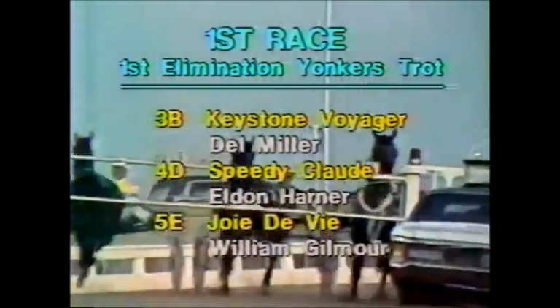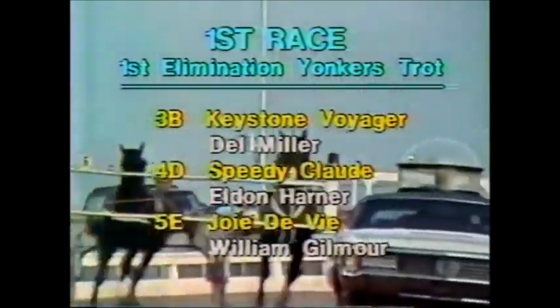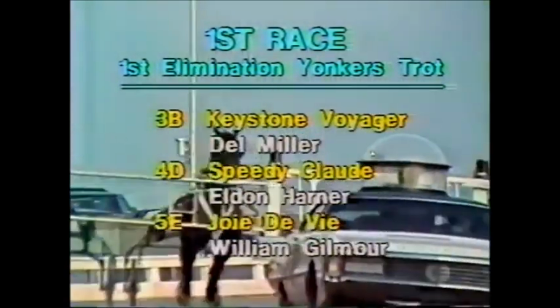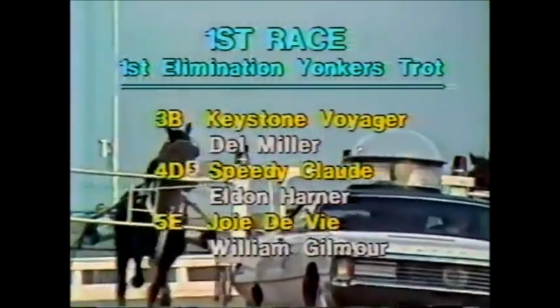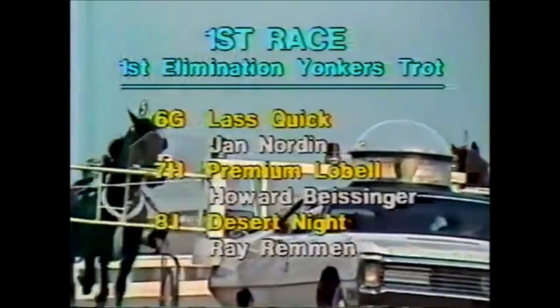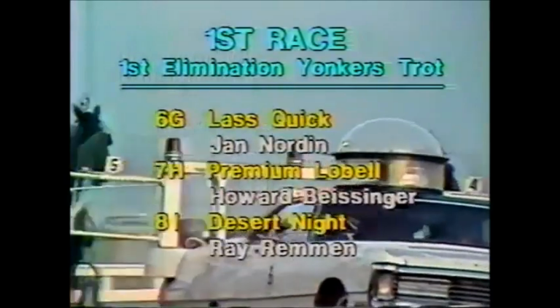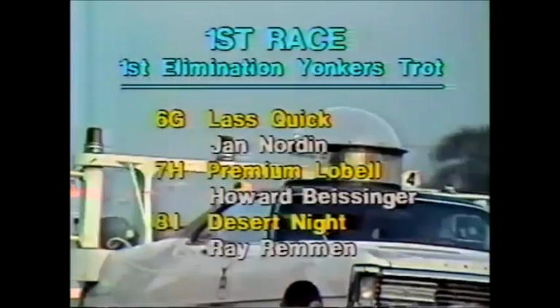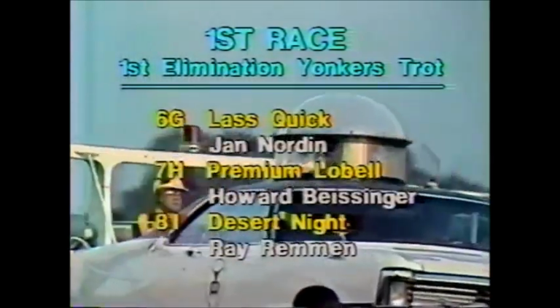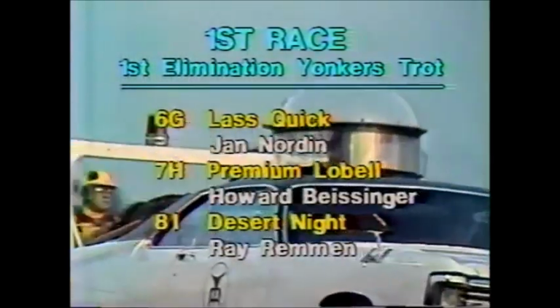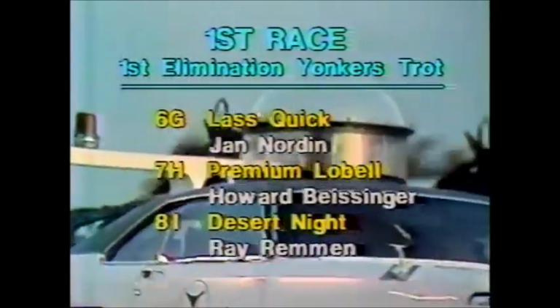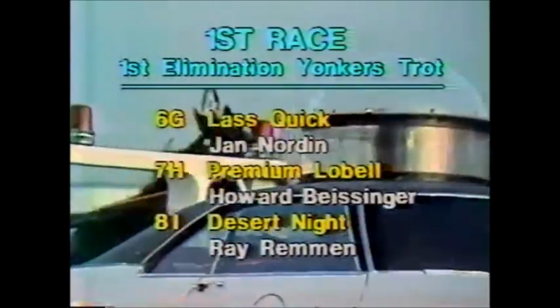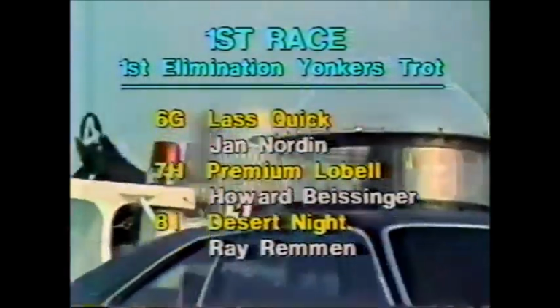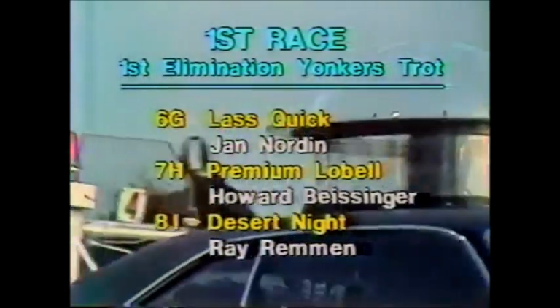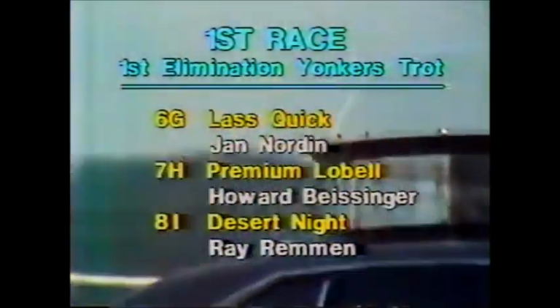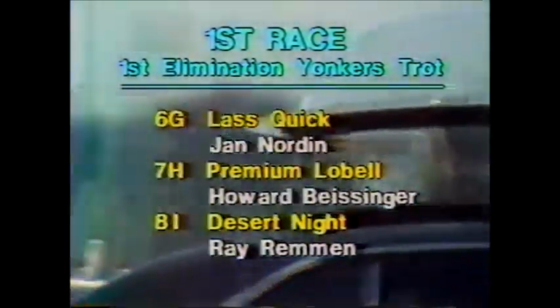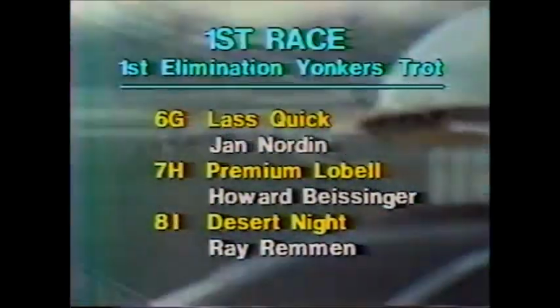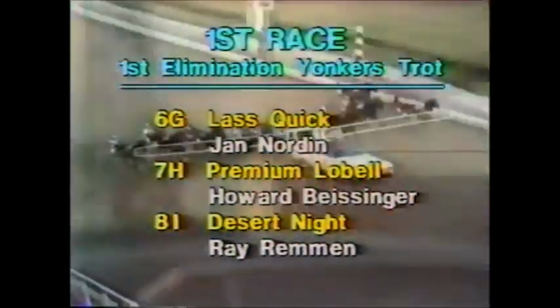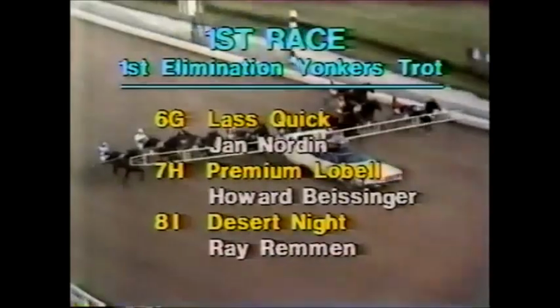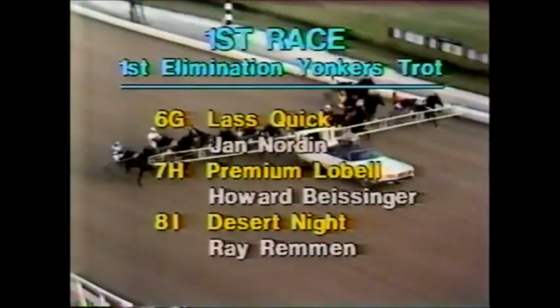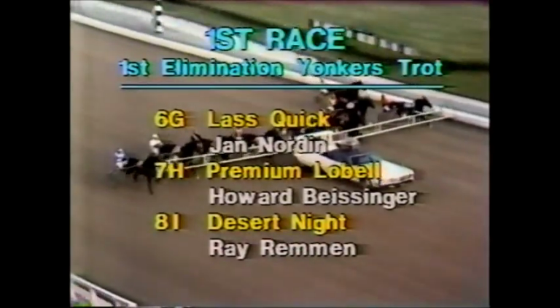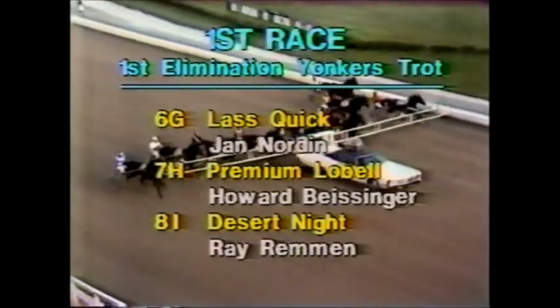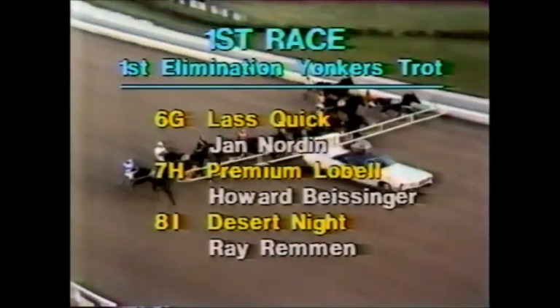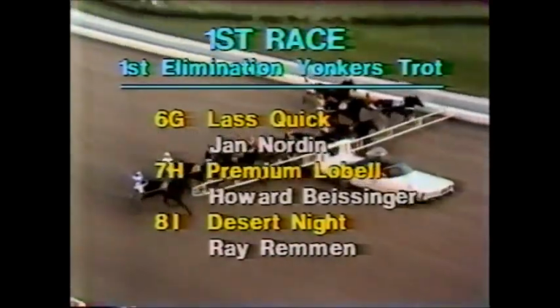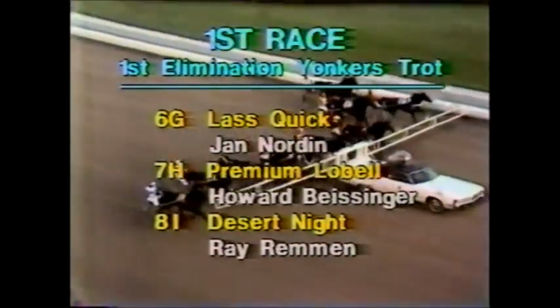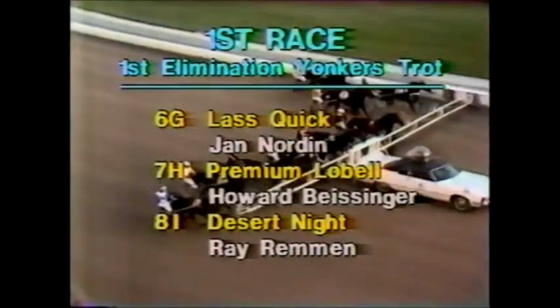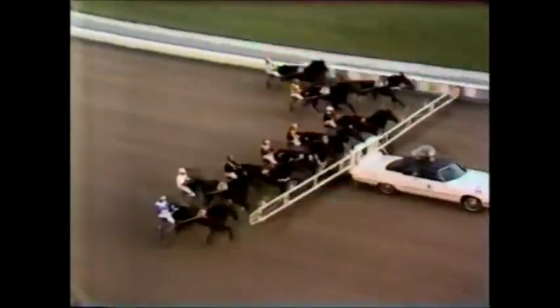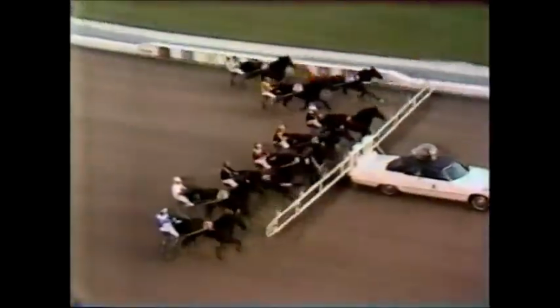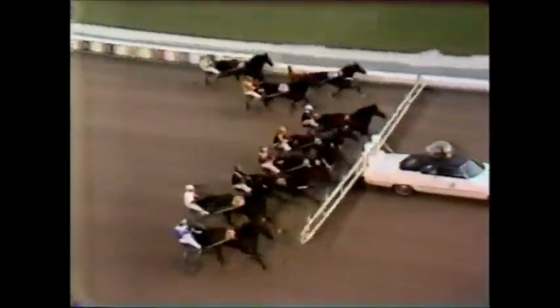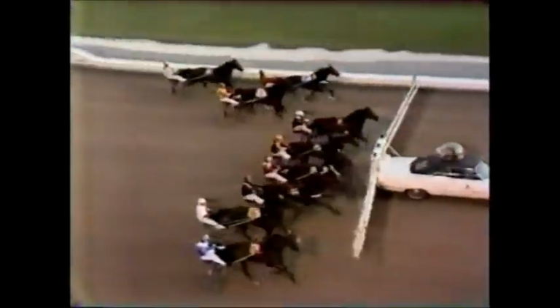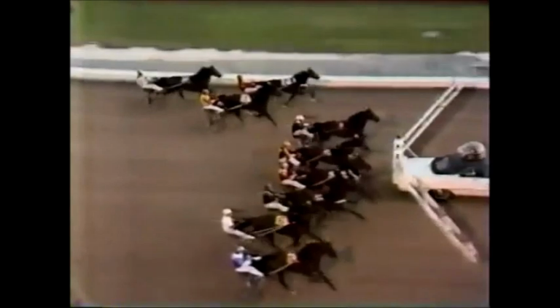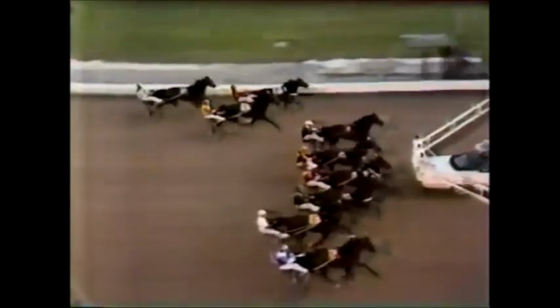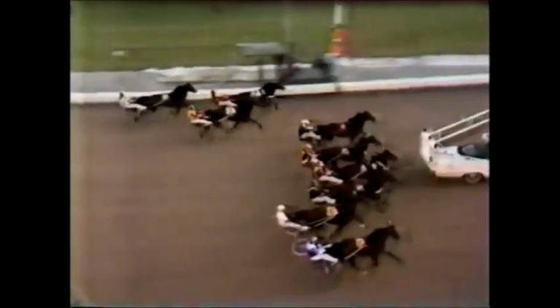Joie de V, Buddy Gilmore, 6G. Last Quick, Jan Nordine, 7H is Premium Lobel with Howard Beisinger. And 8I going from post position 9 — that's along the rail in the second tier — Desert Knight with Ray Remen. And here's the bugle. Bob Meyer with a call.